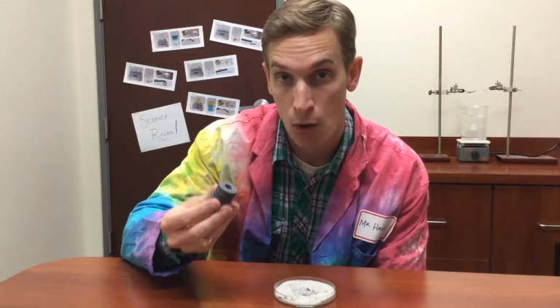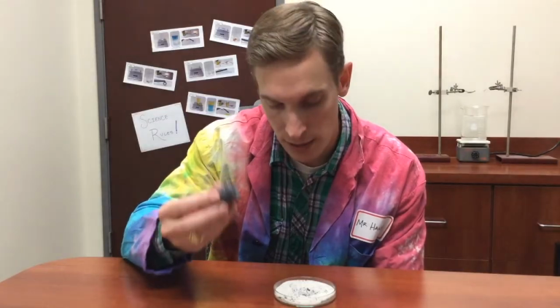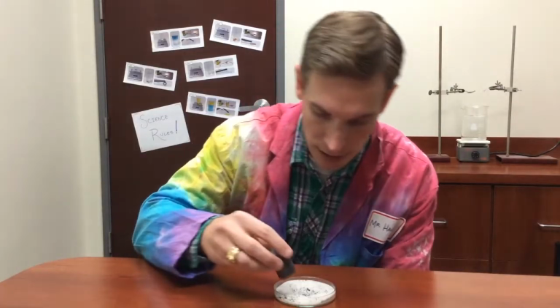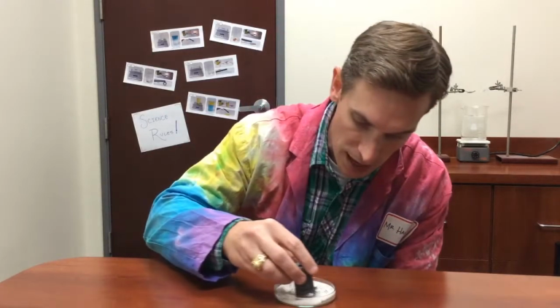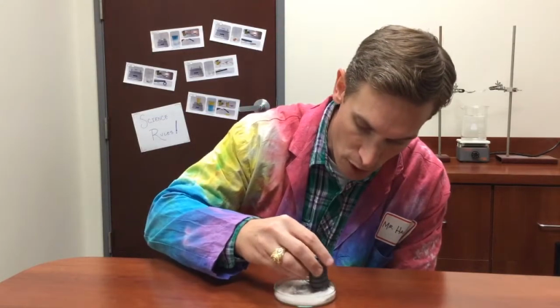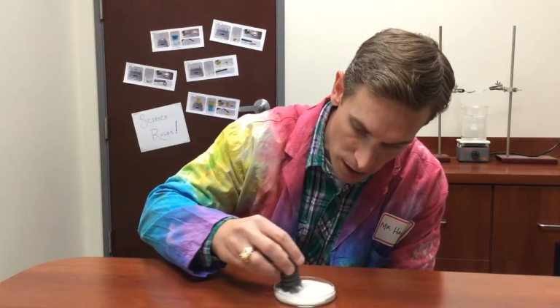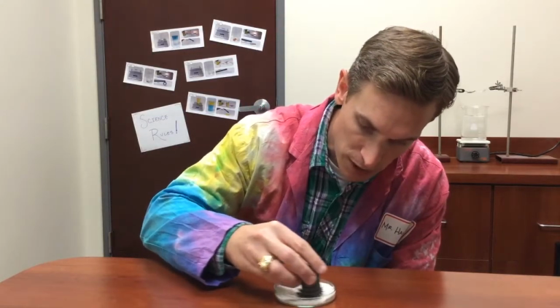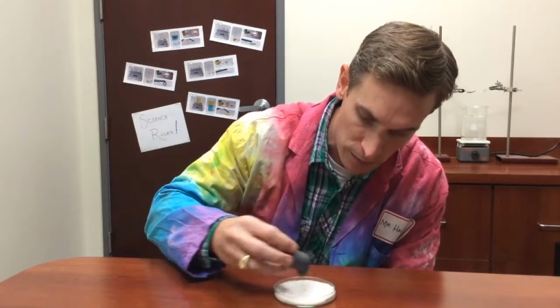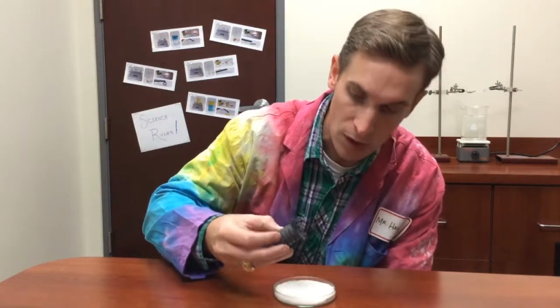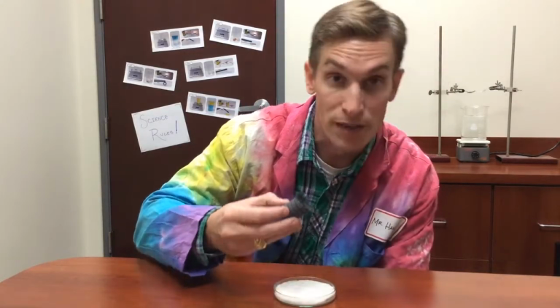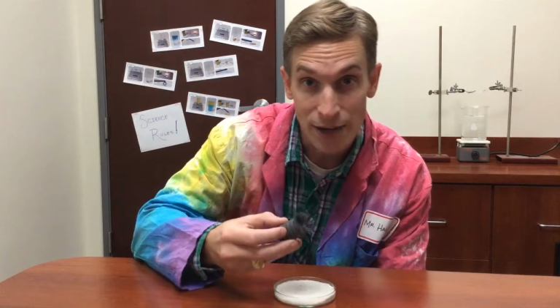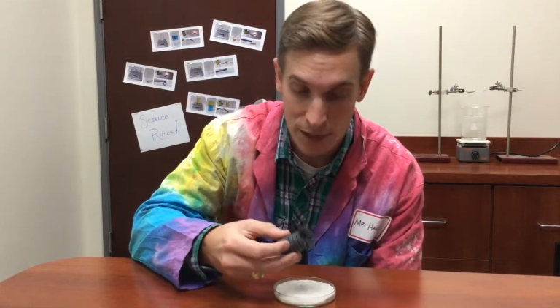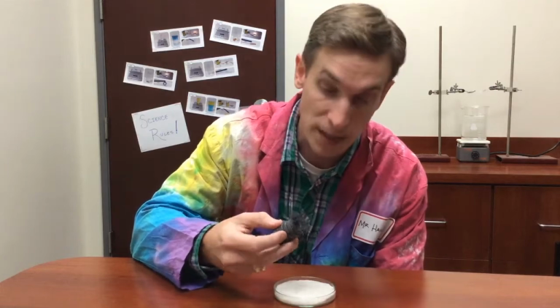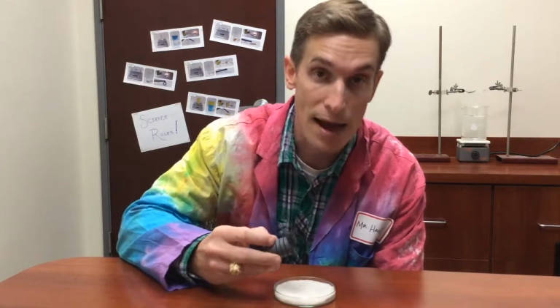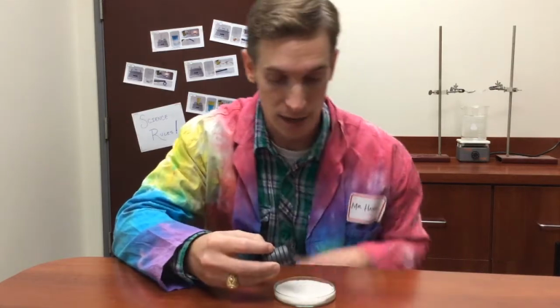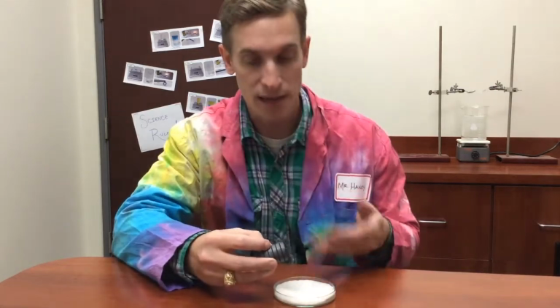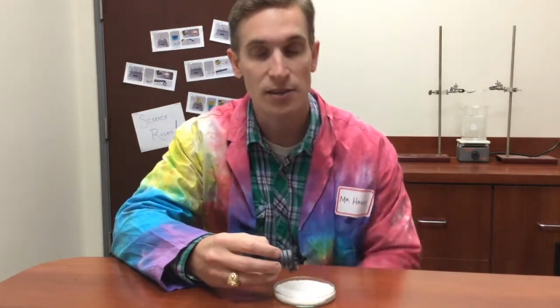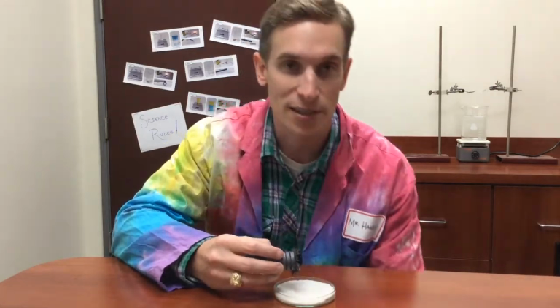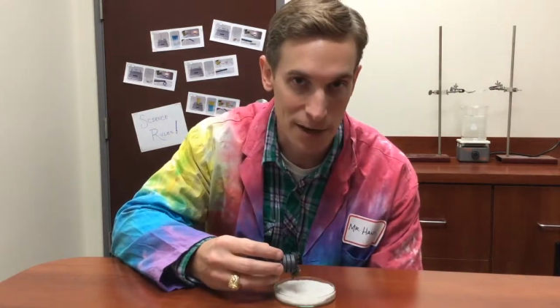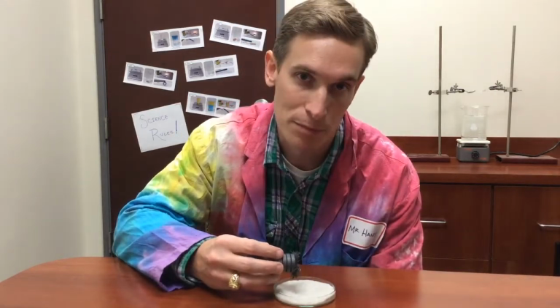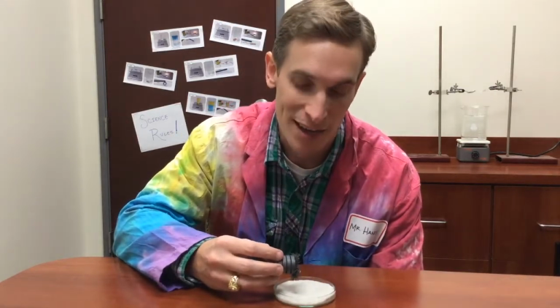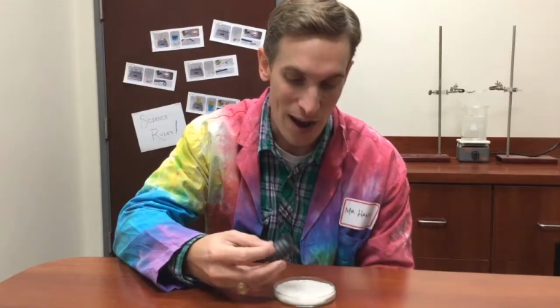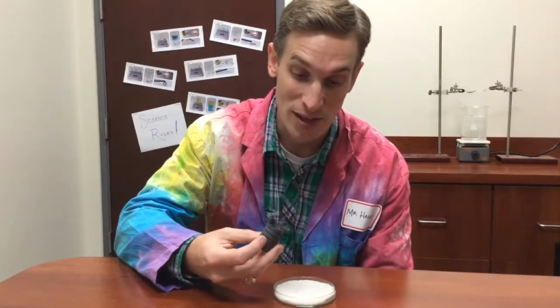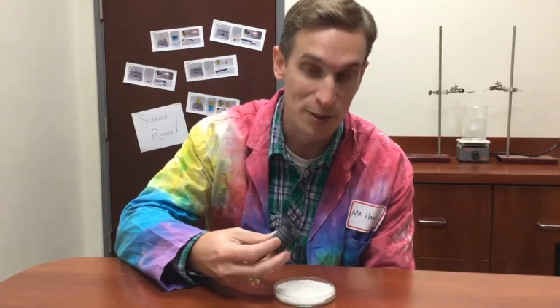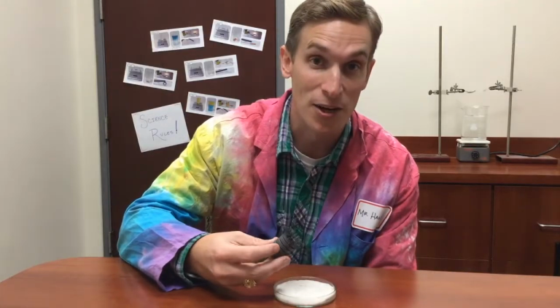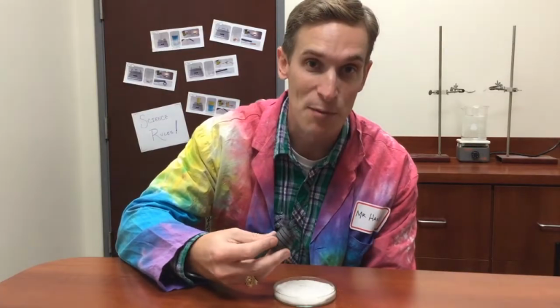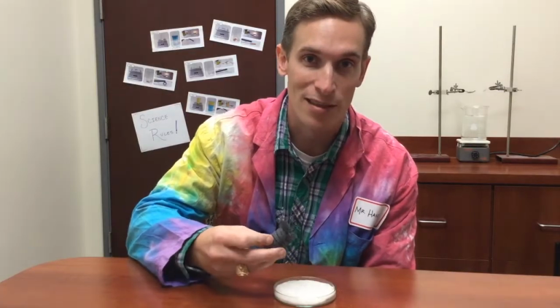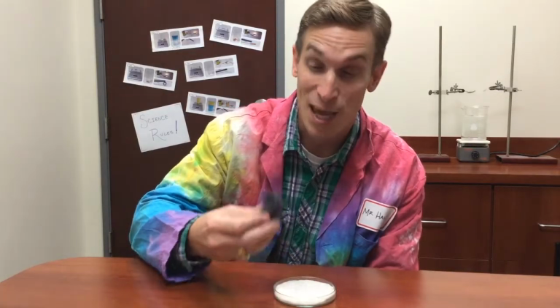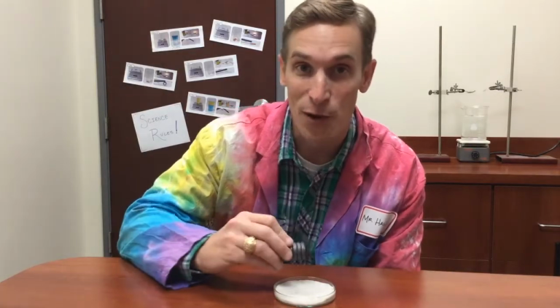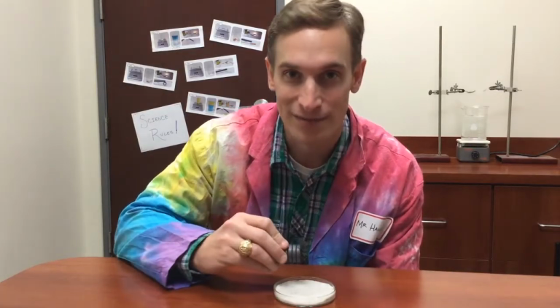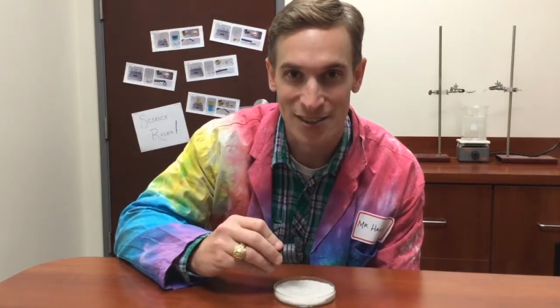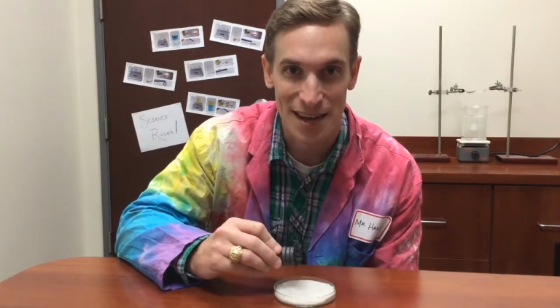When I take the magnet and run it over the mixture, all of the iron is attracted to the magnet and the sand just stays in the container. I'm sure this is a solution that your class came up with. Keep up the great work and I'll see you next time.